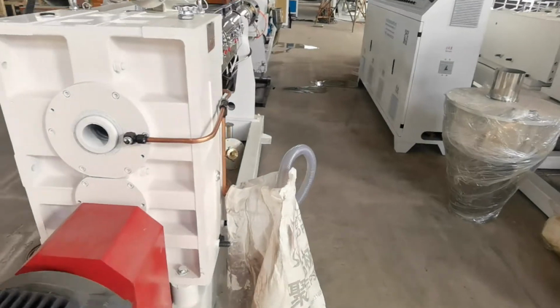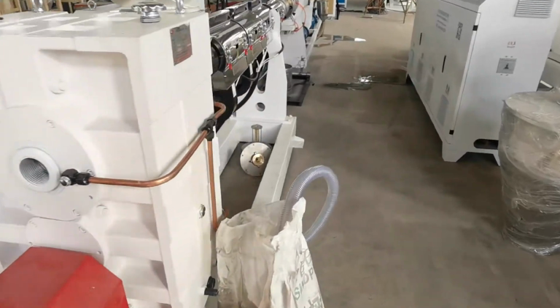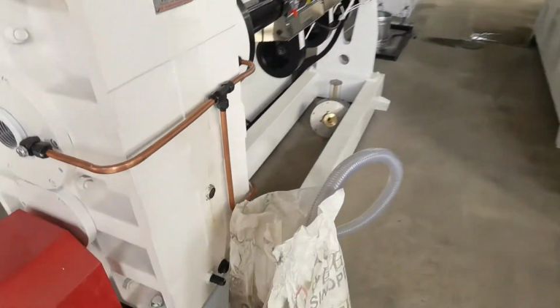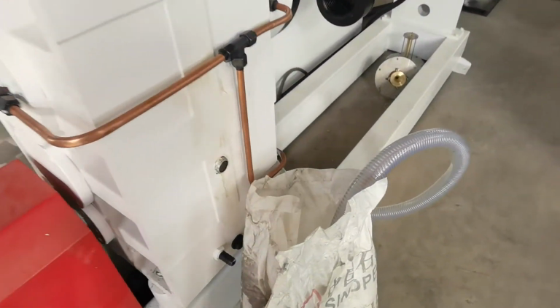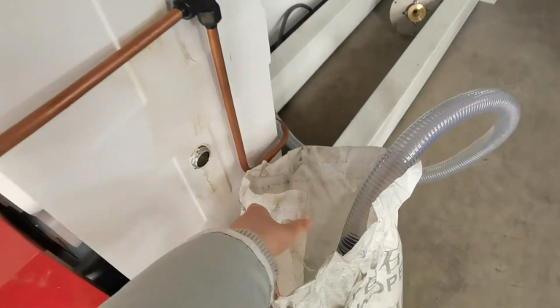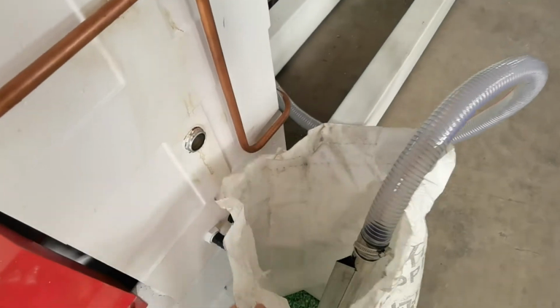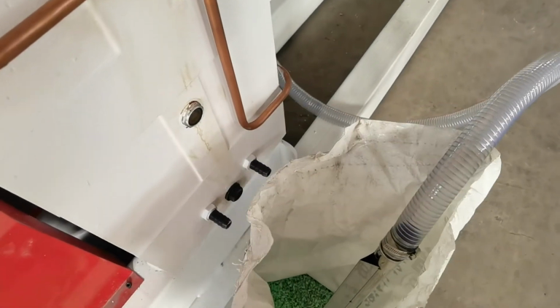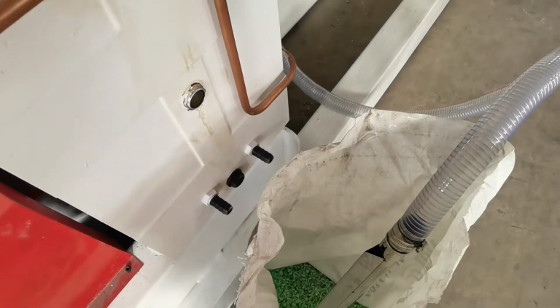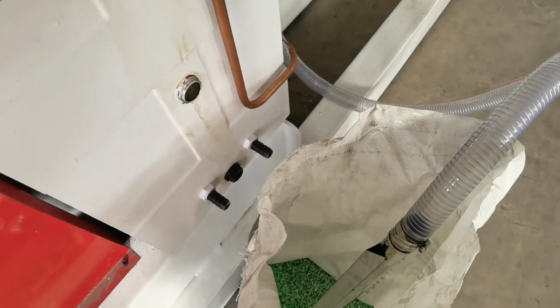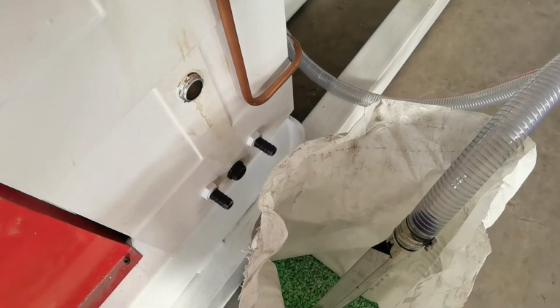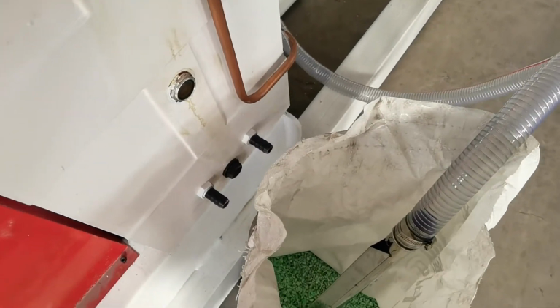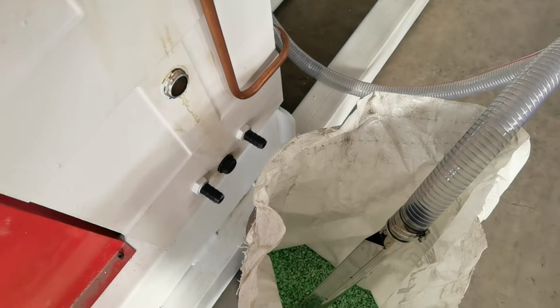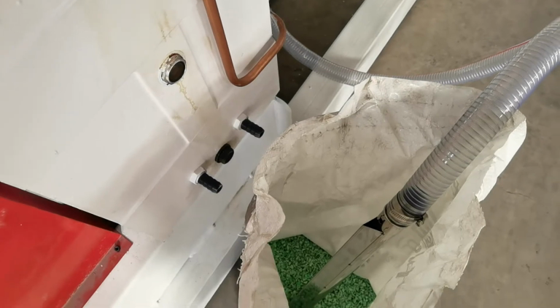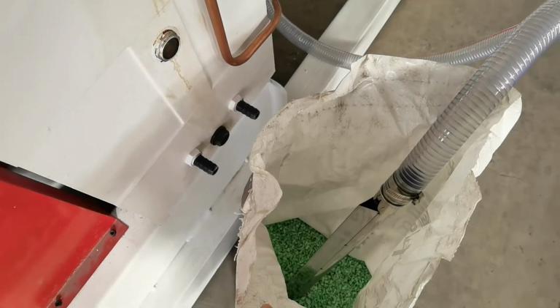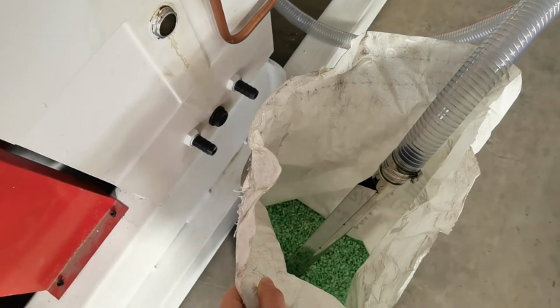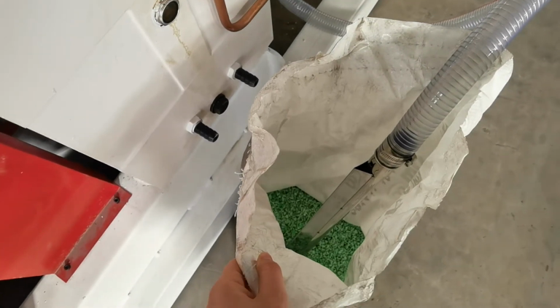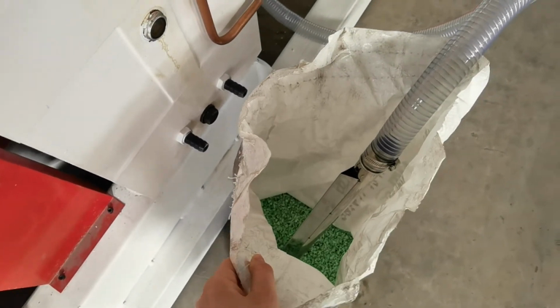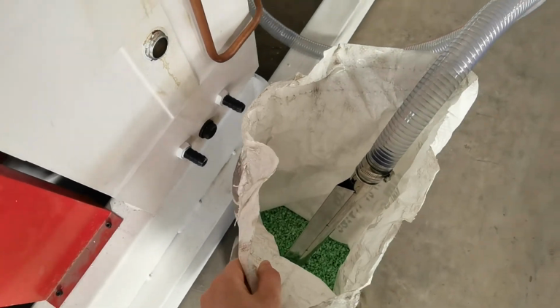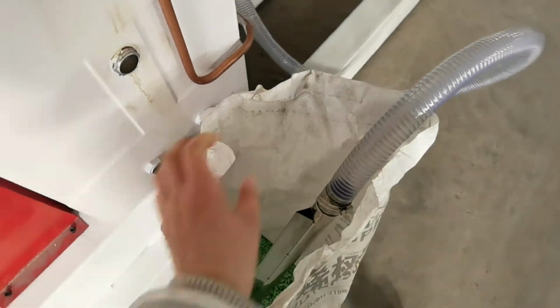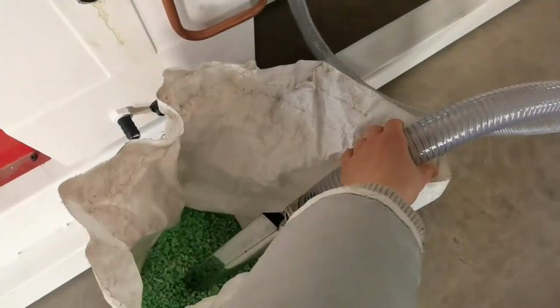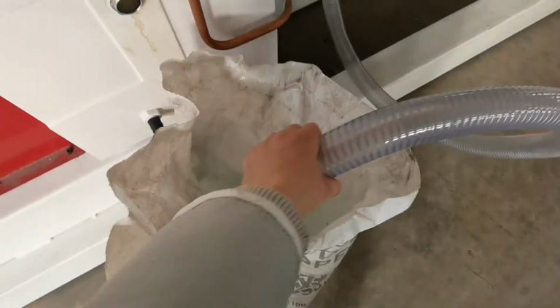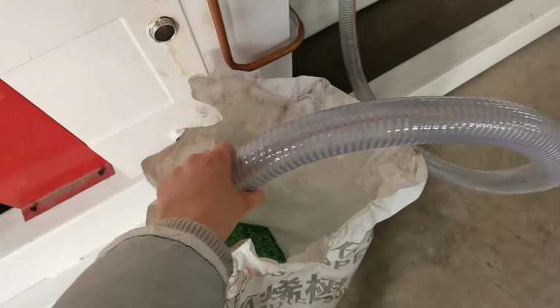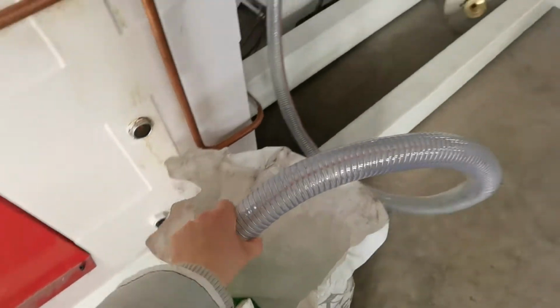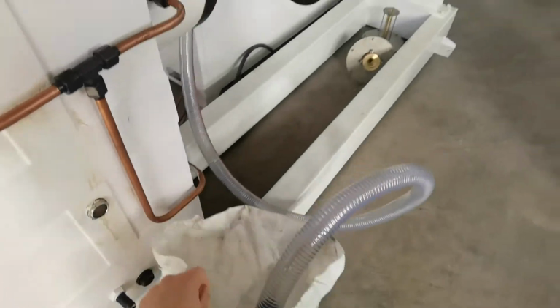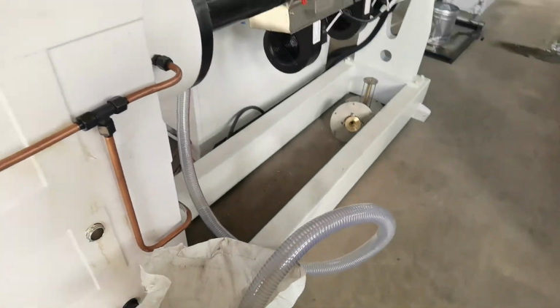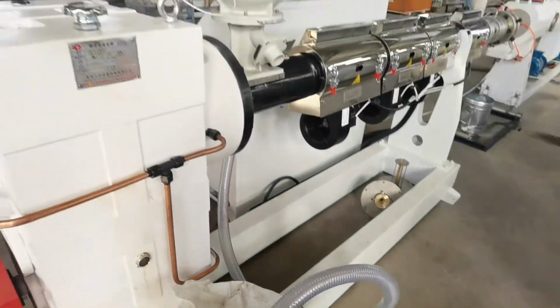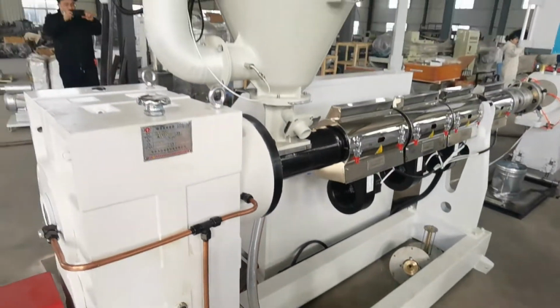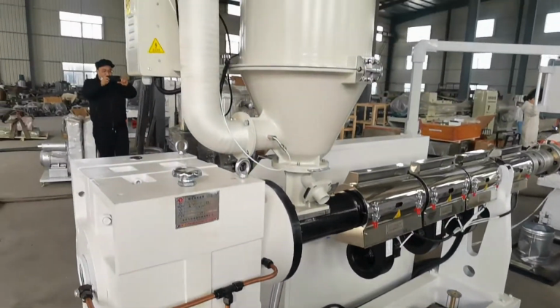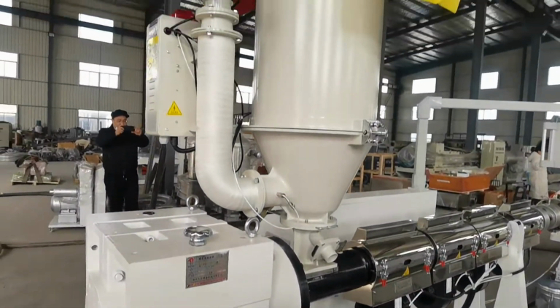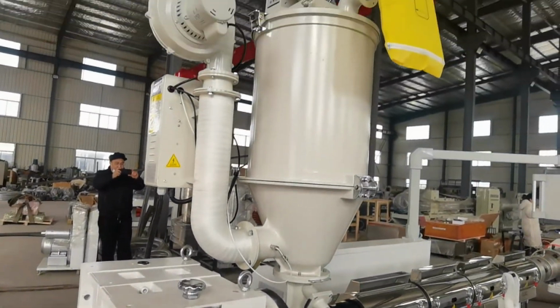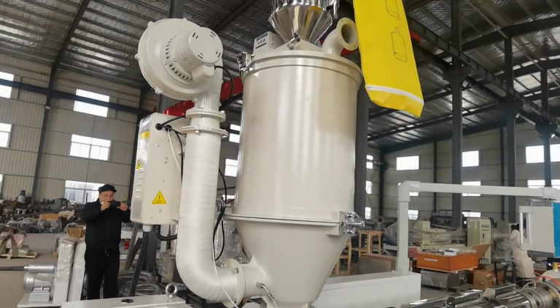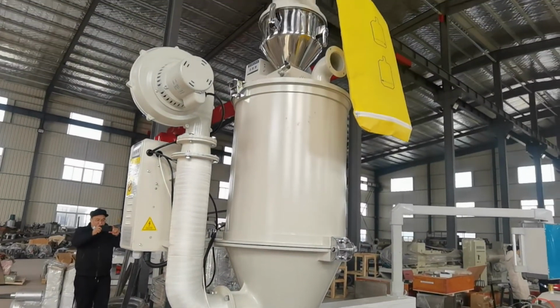Here is the raw material. We use recycled HDPE pallets. From this tube up to the hopper is an automatic loading system.